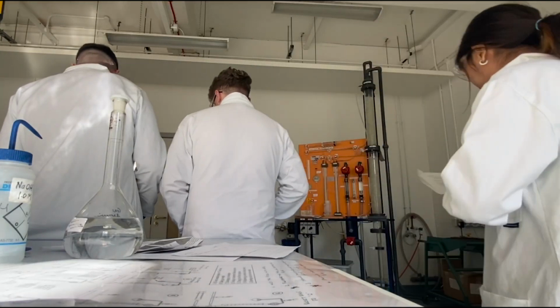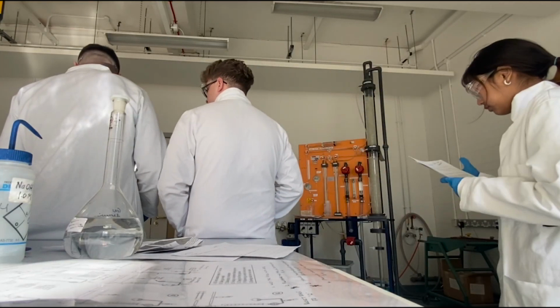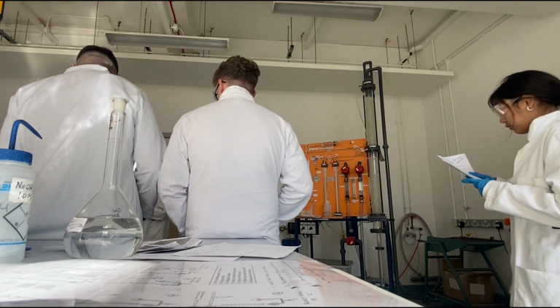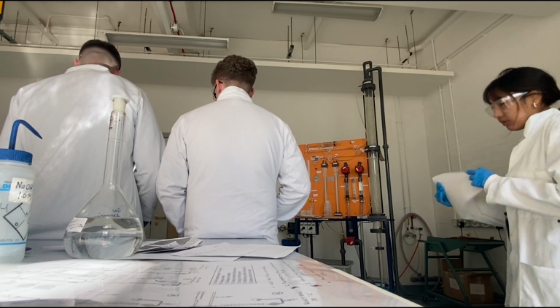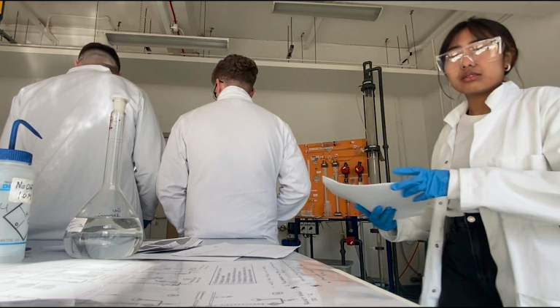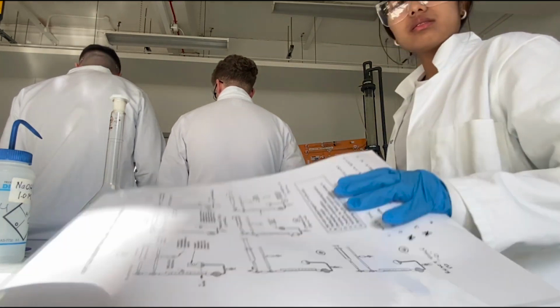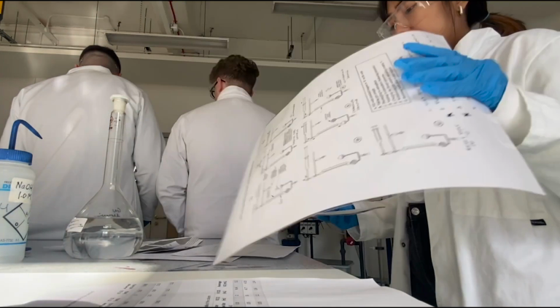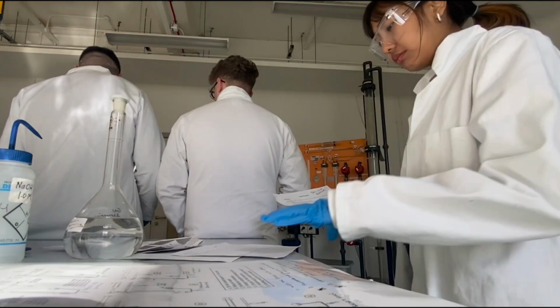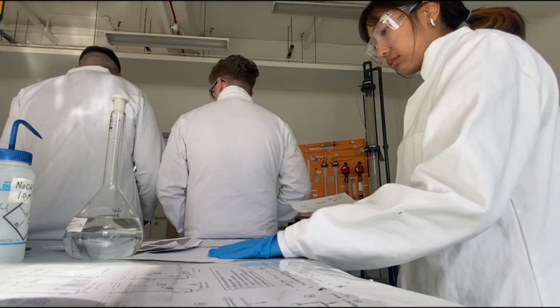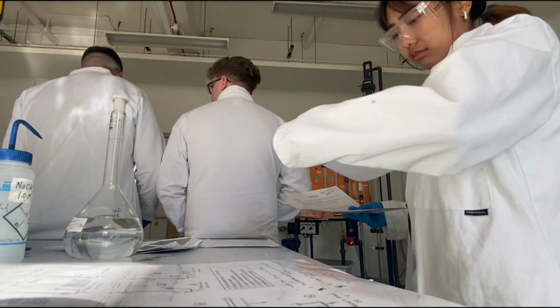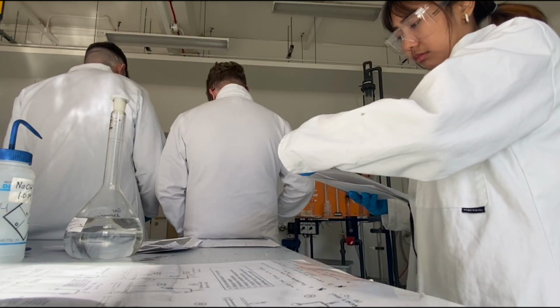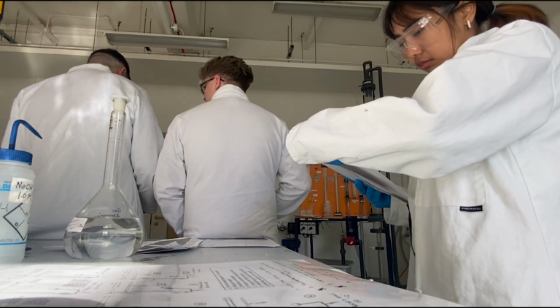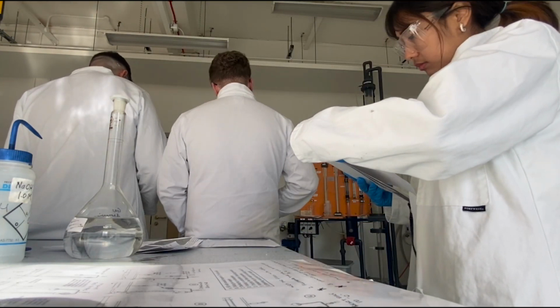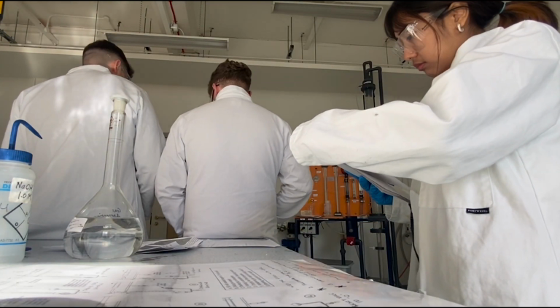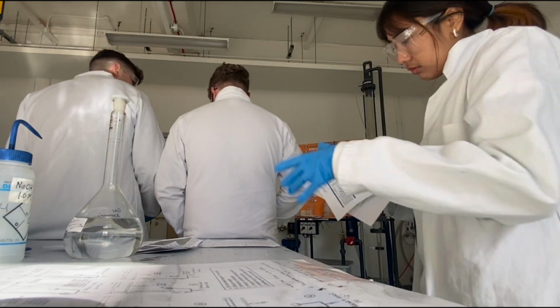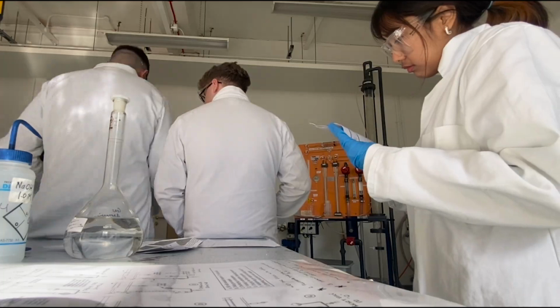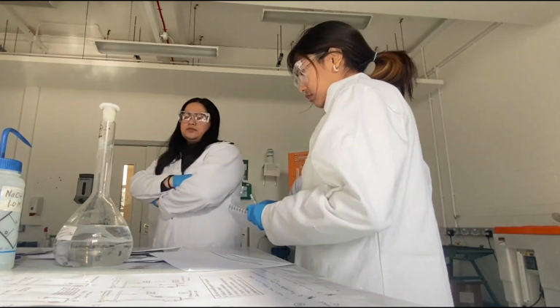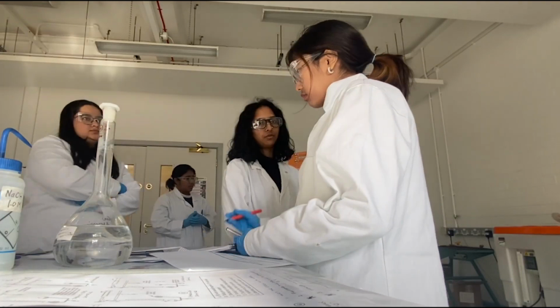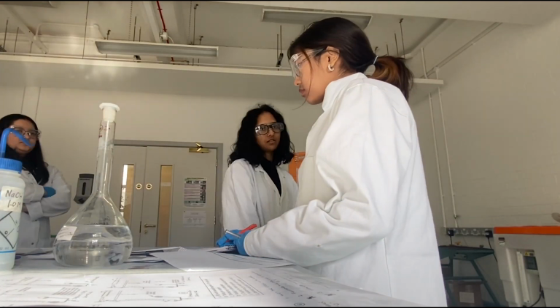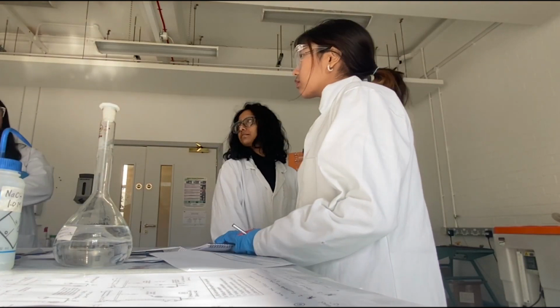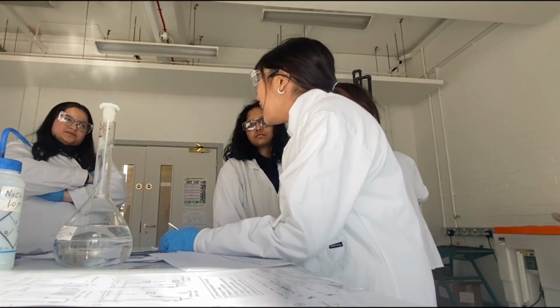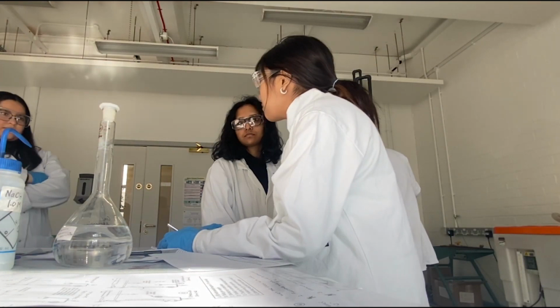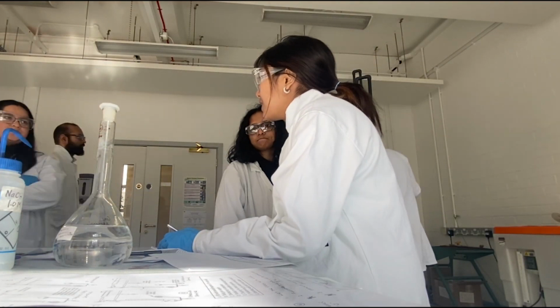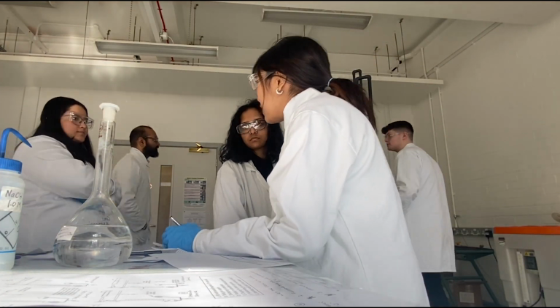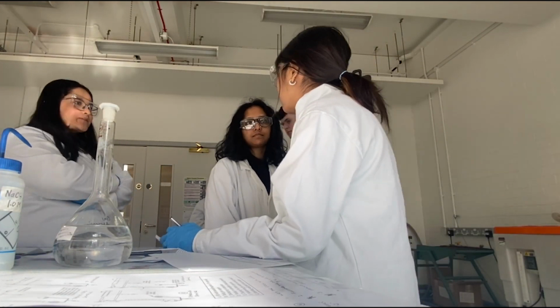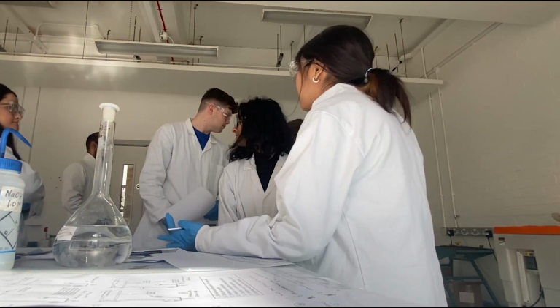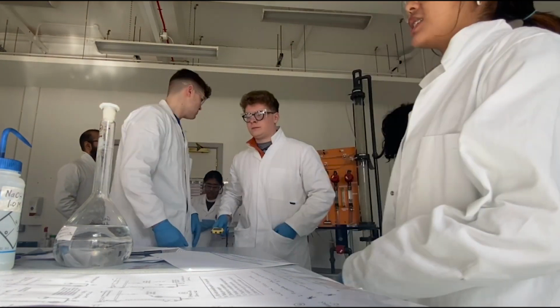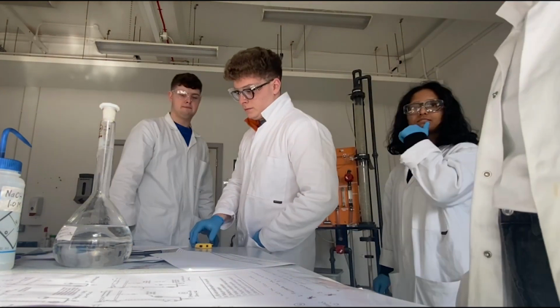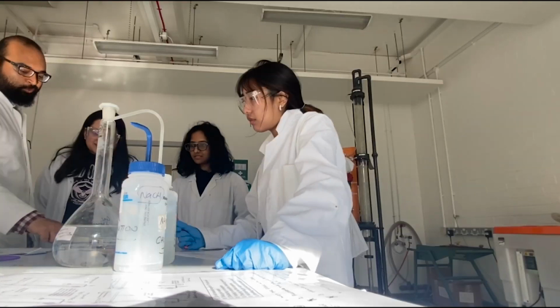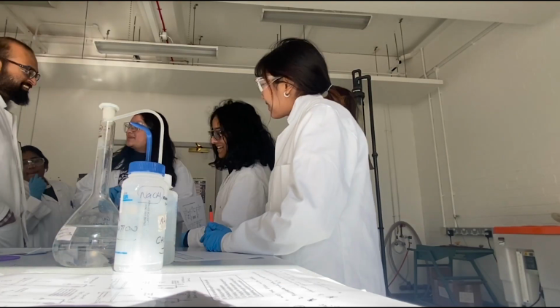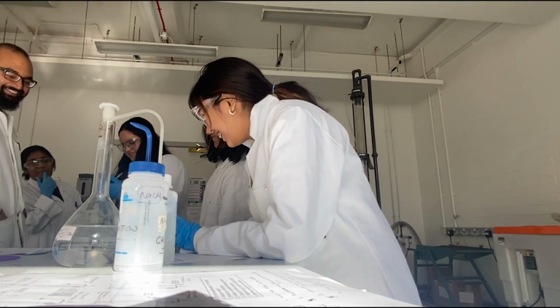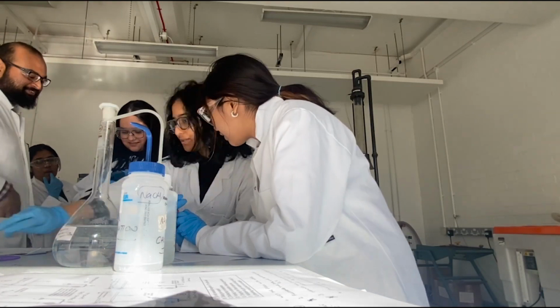The demonstrator first explained the process to us, then we took measurements and readings, and discussed the errors that can happen in the lab. And that's us done for the last practical.